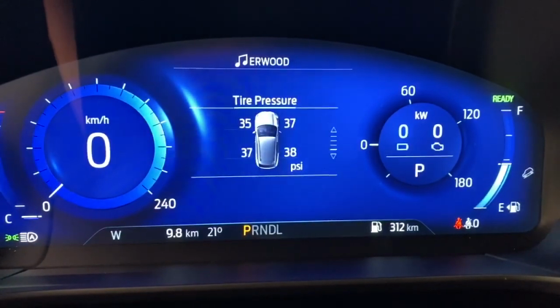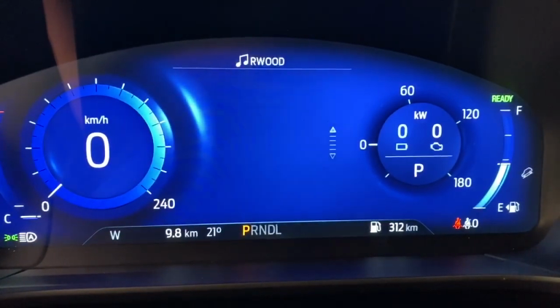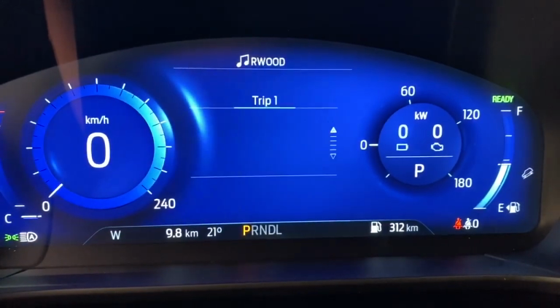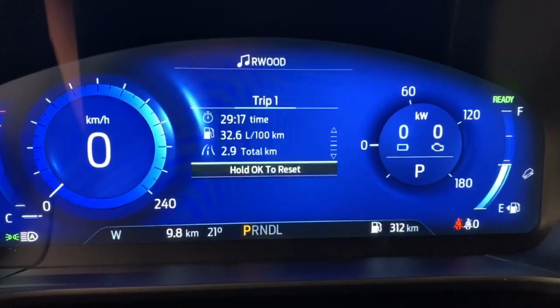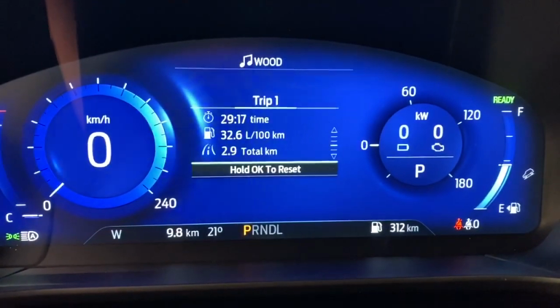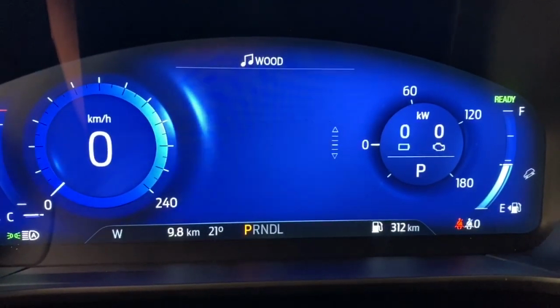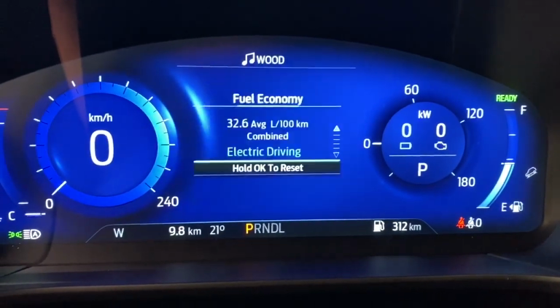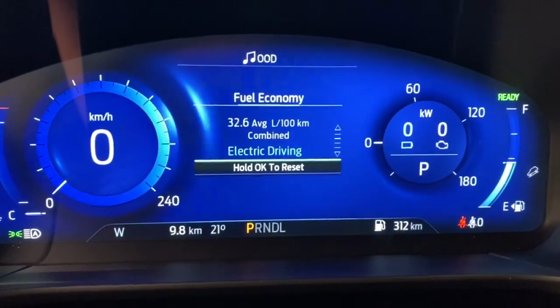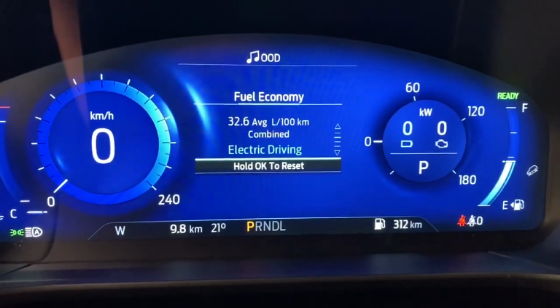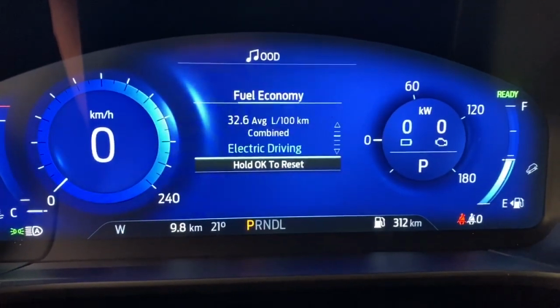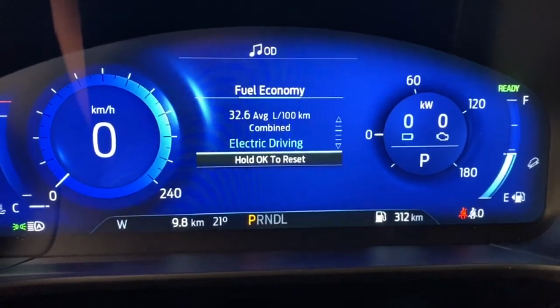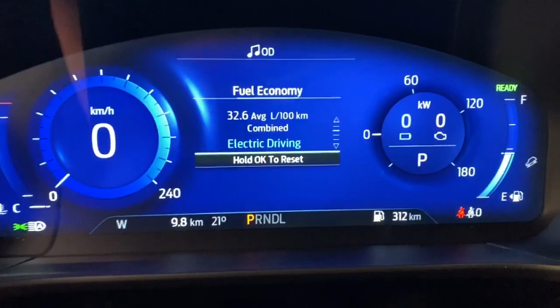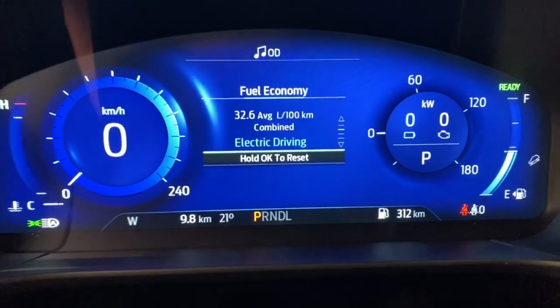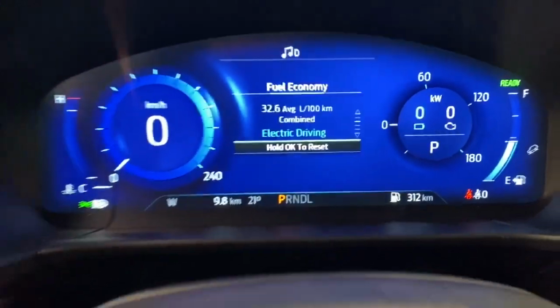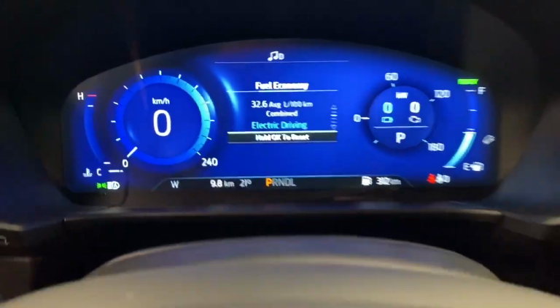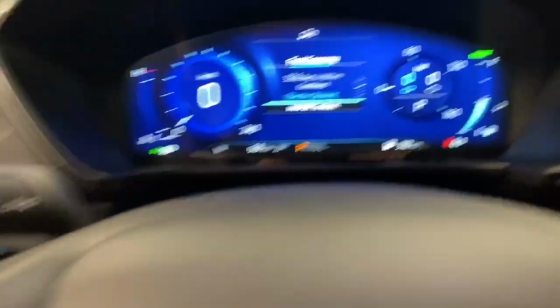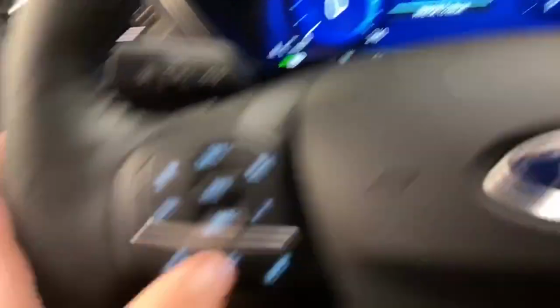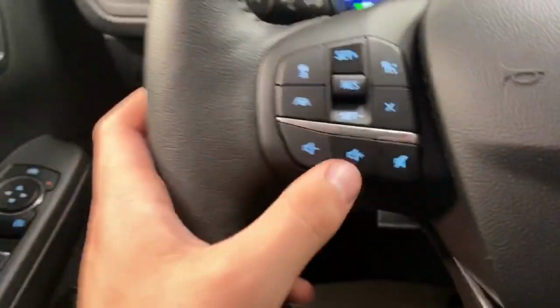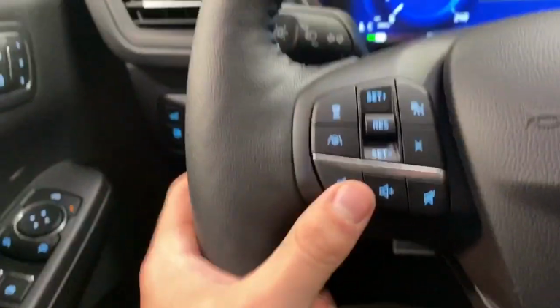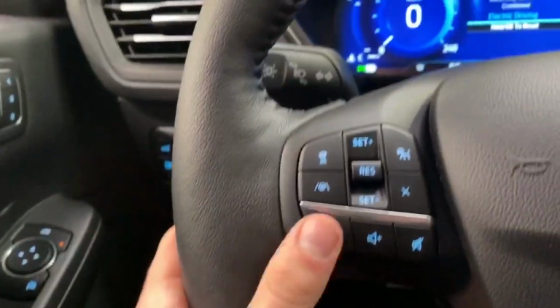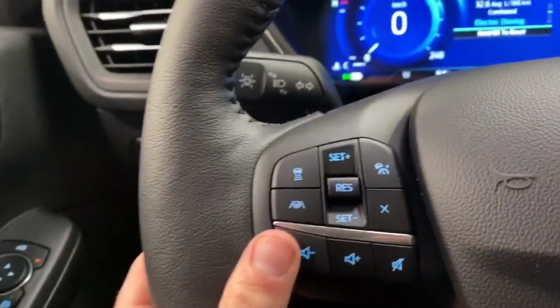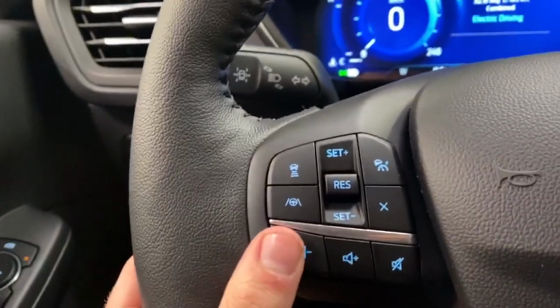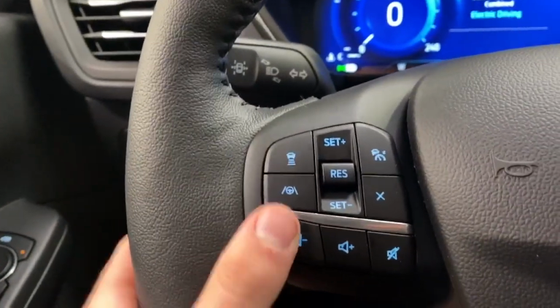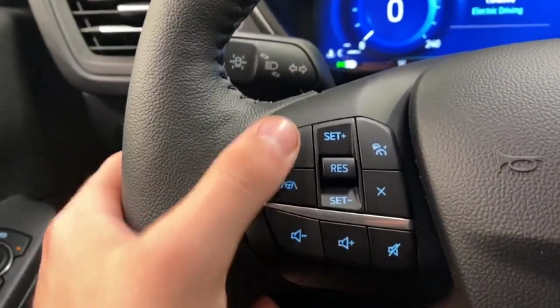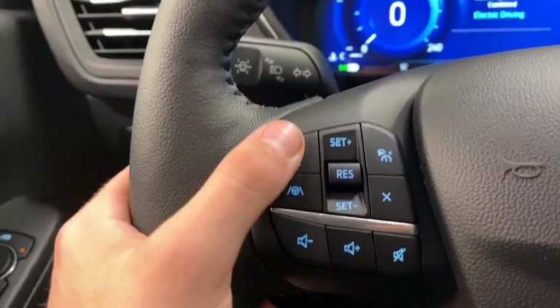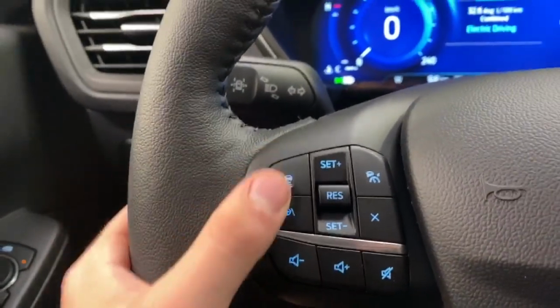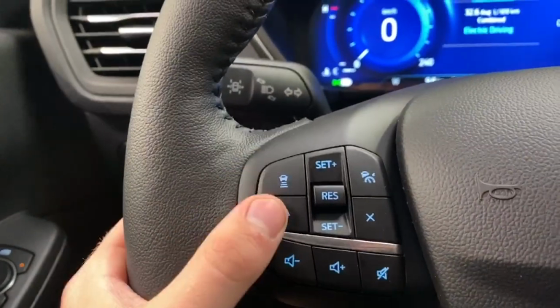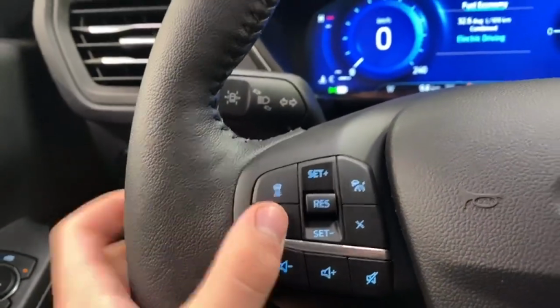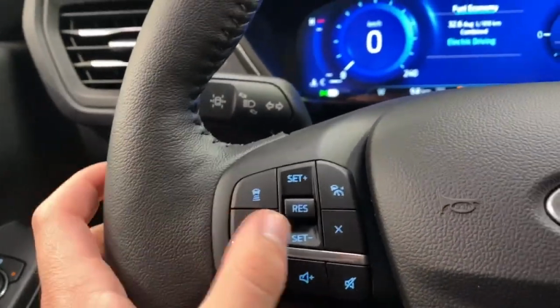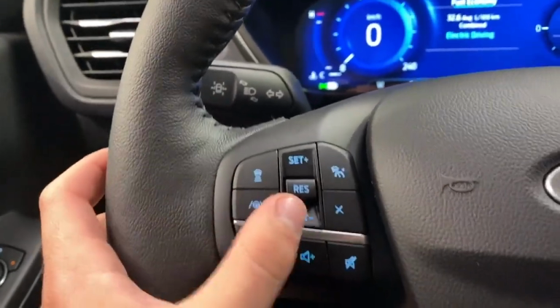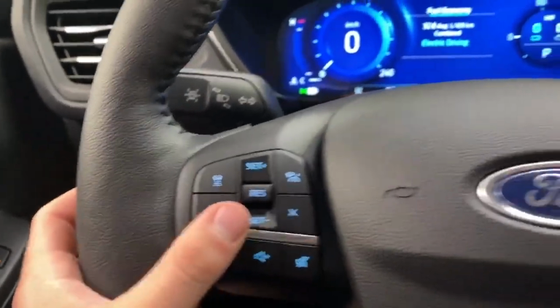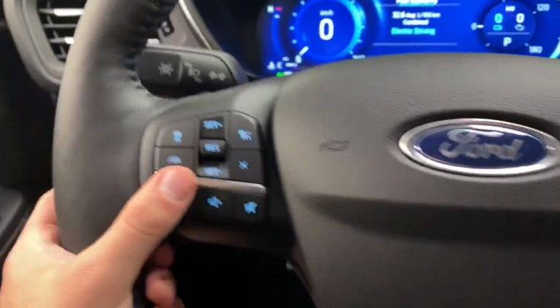Tire pressure and your trip odometer are displayed here. Volume controls over here, lane assist, and controlled steering.